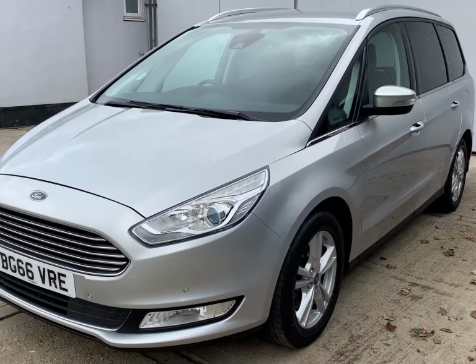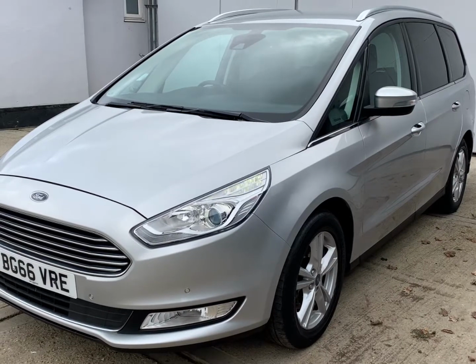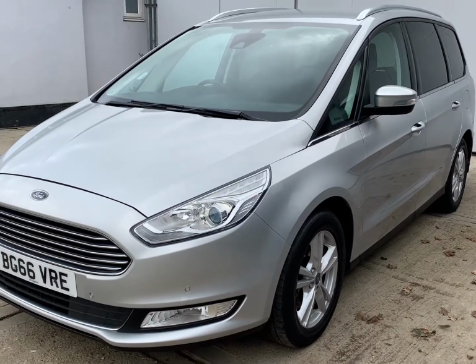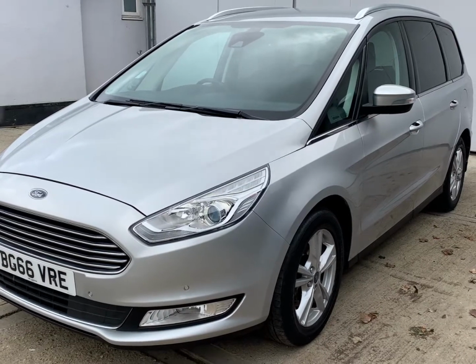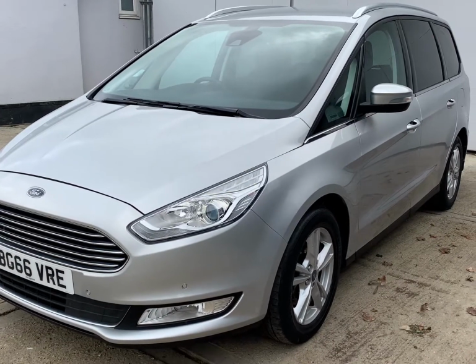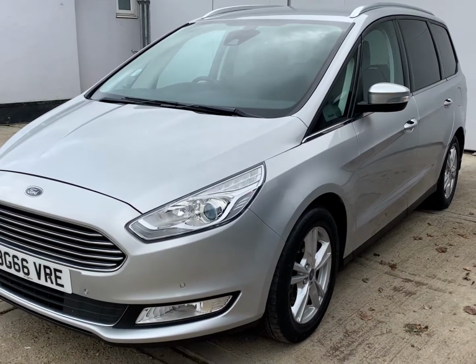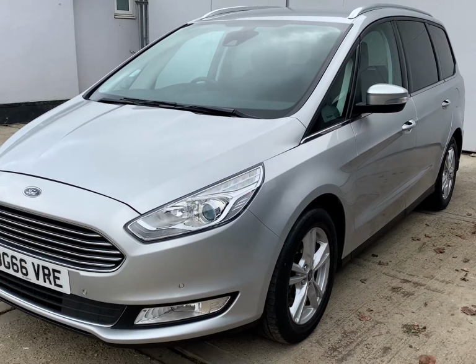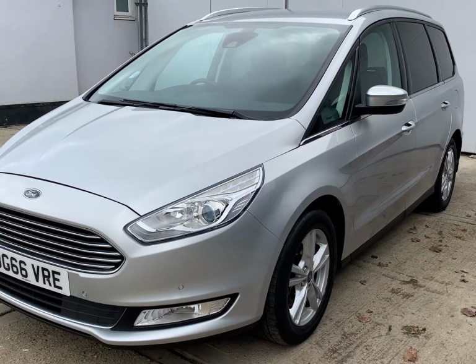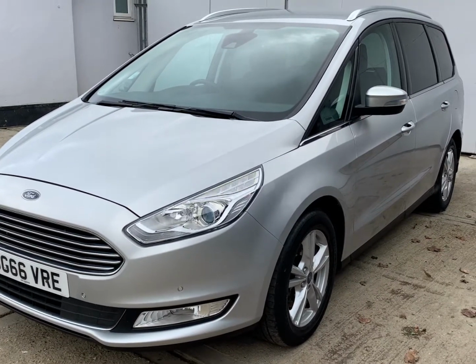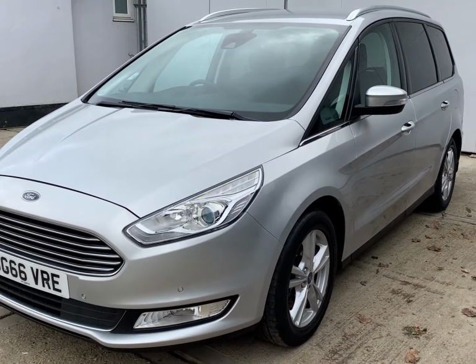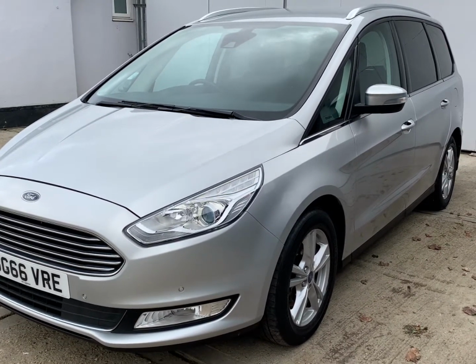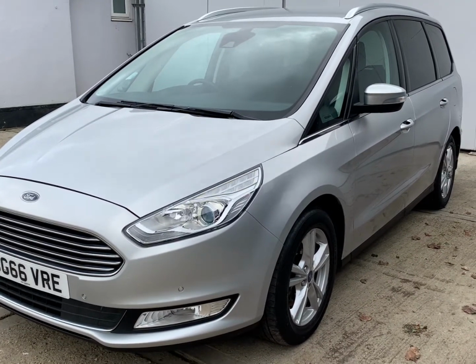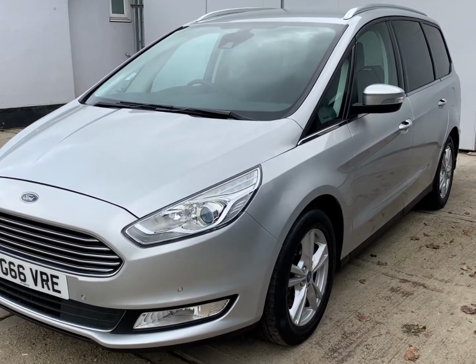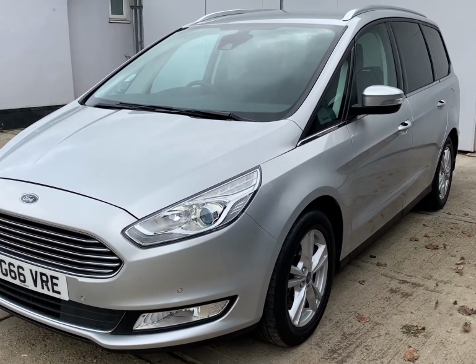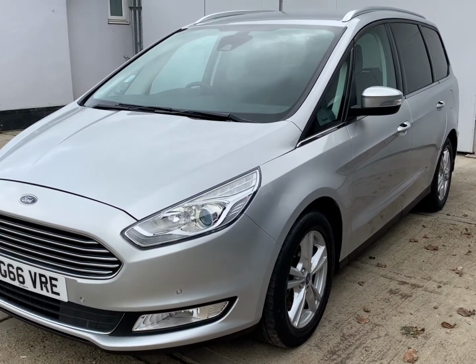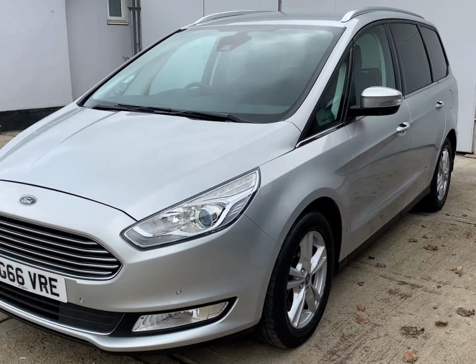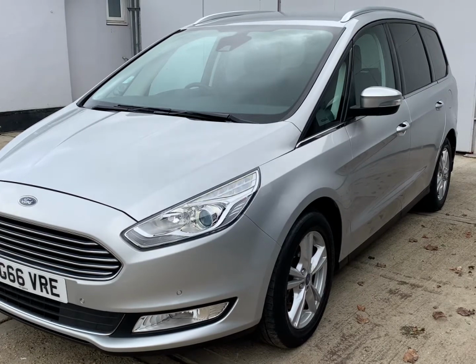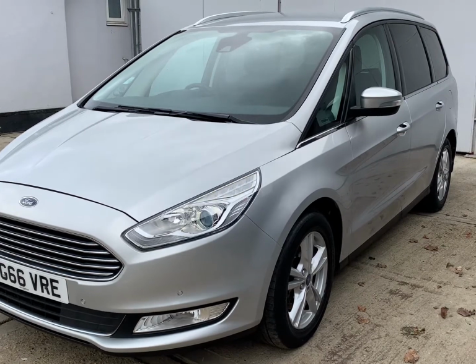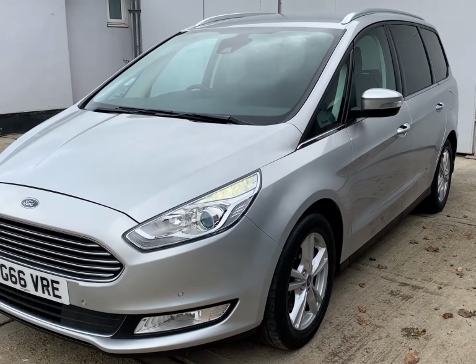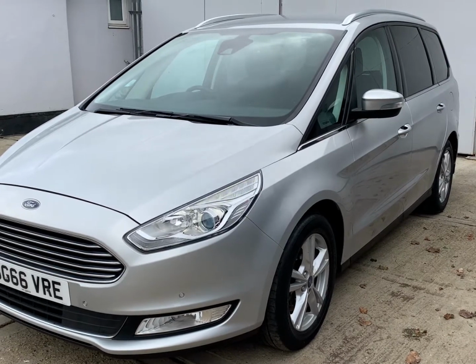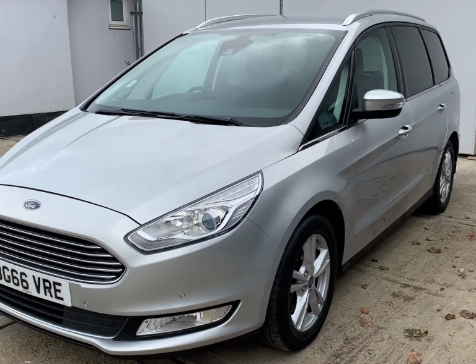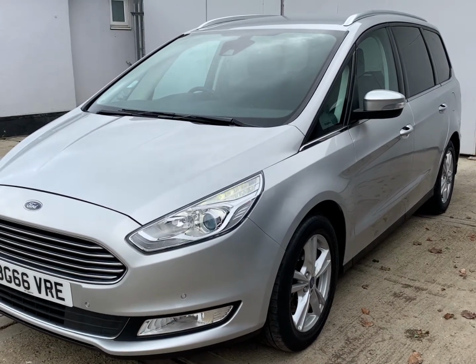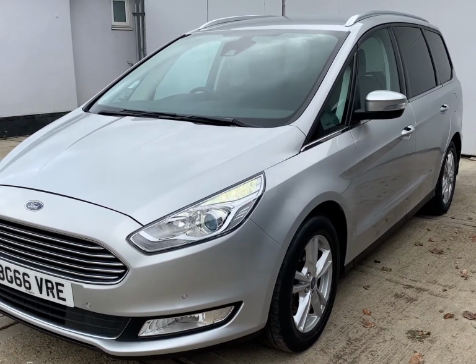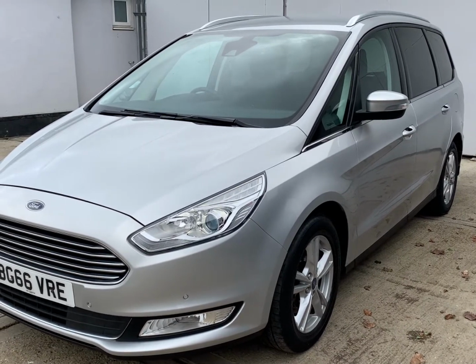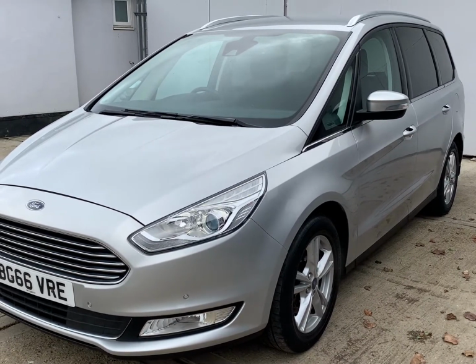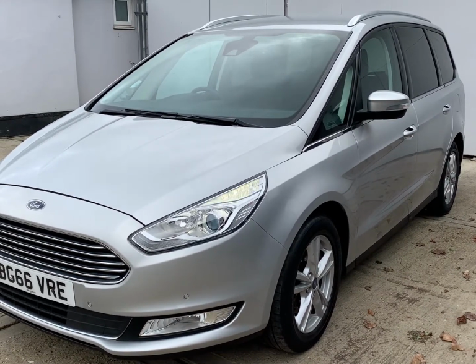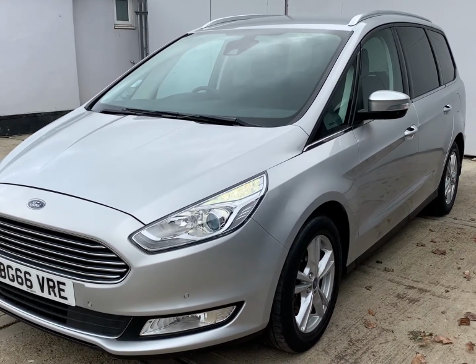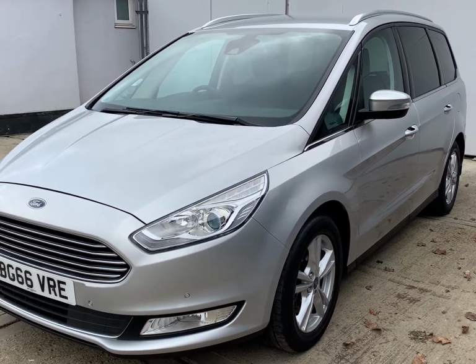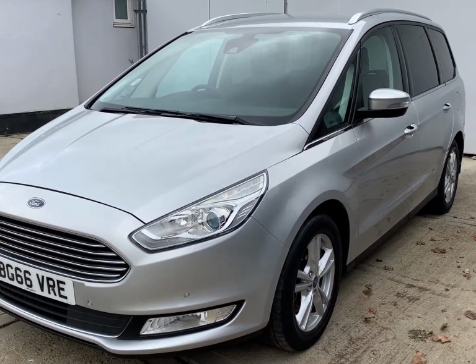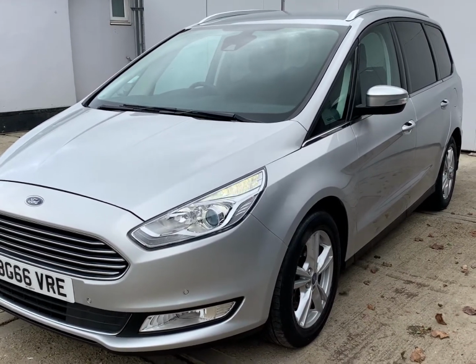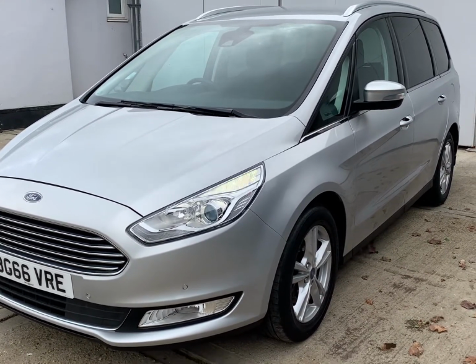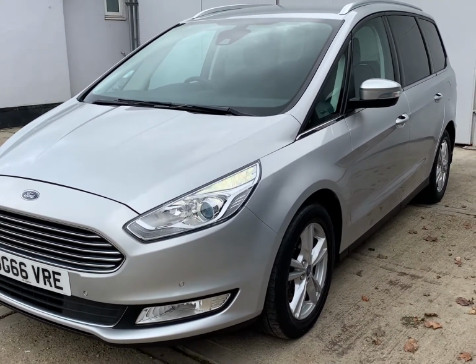Welcome to Barker's Used Cars and our latest video for this Ford Galaxy. This is the 2 litre TDCI Titanium 6 speed automatic.